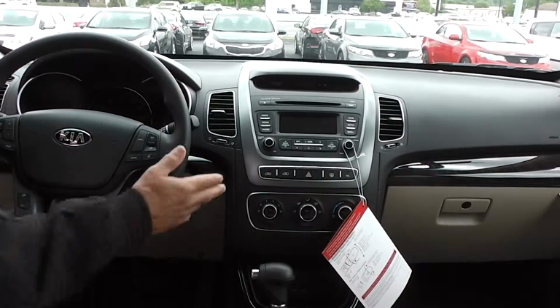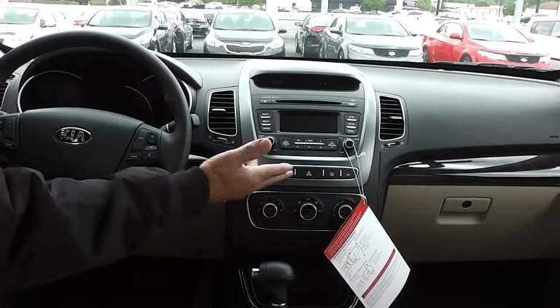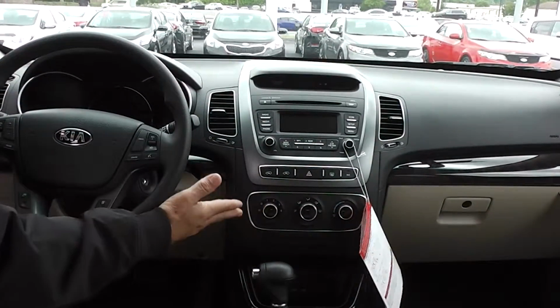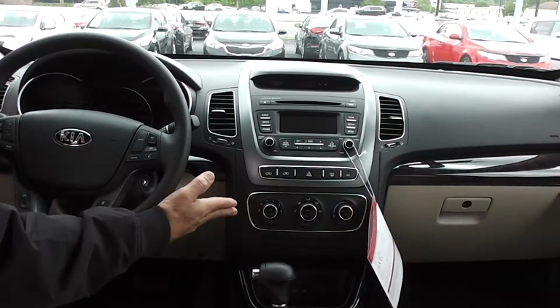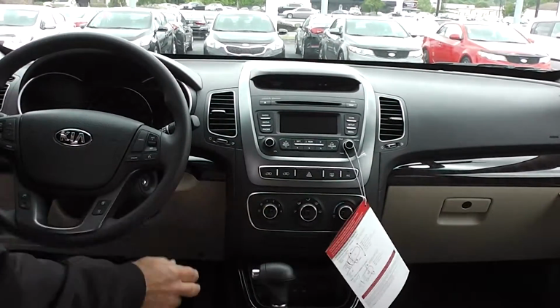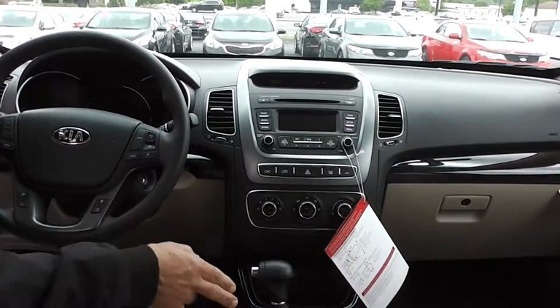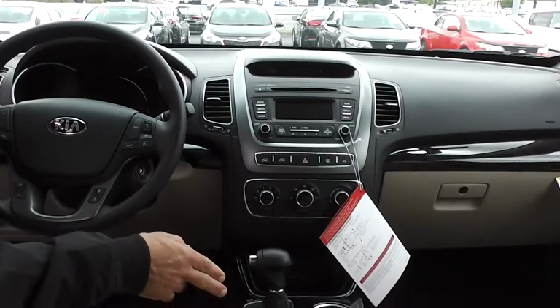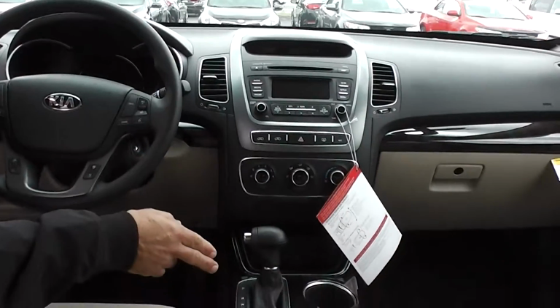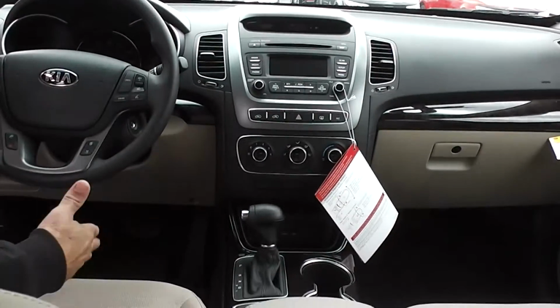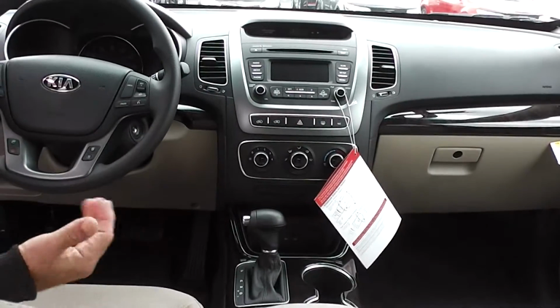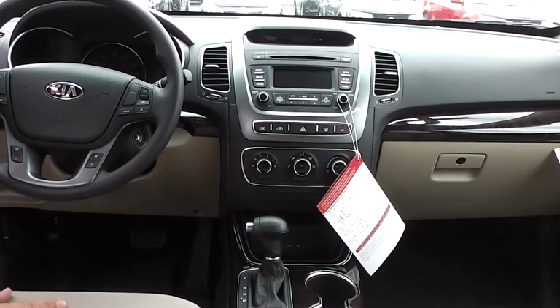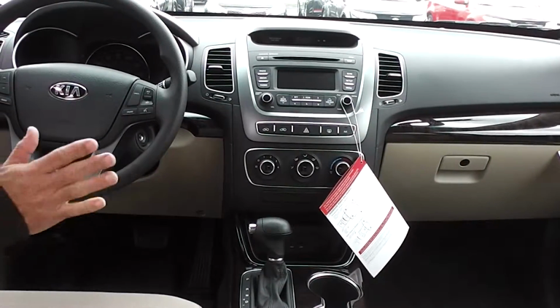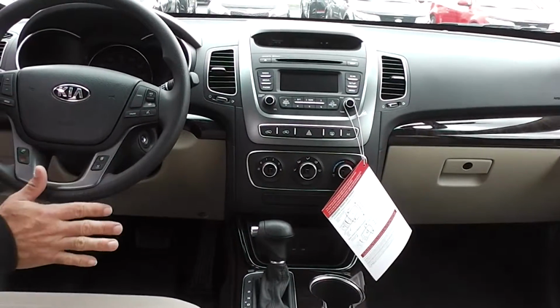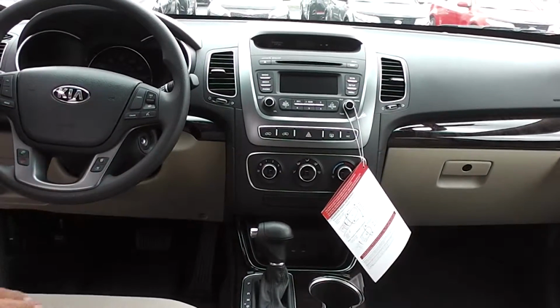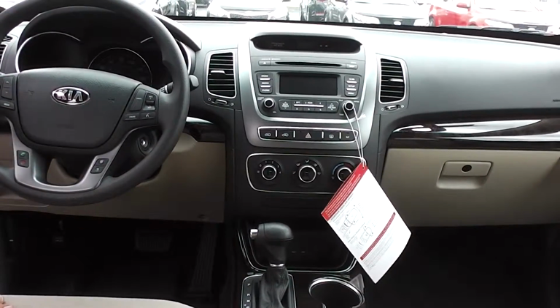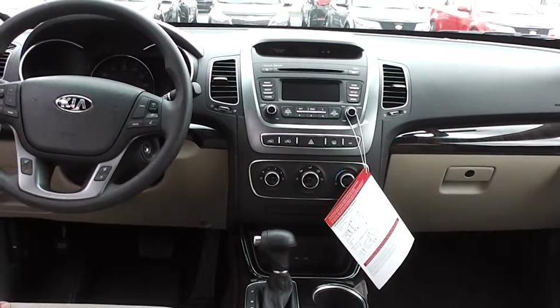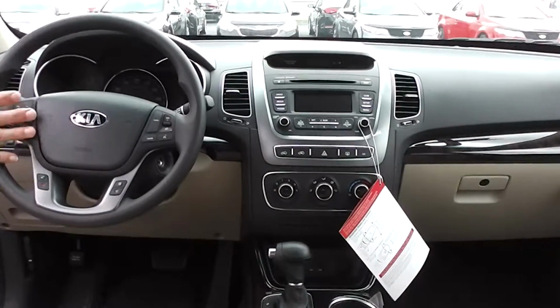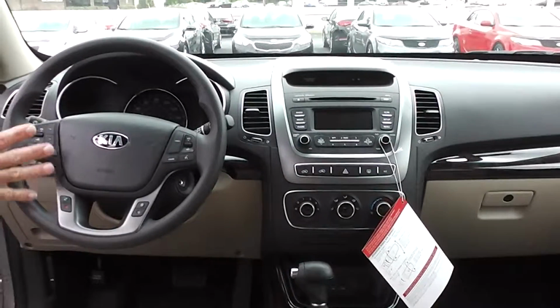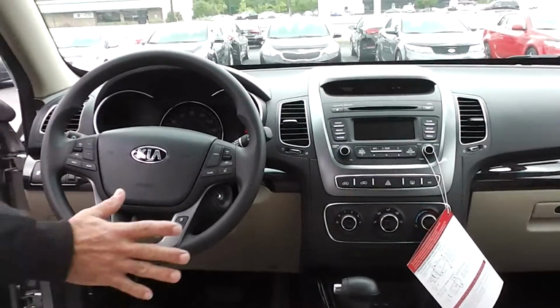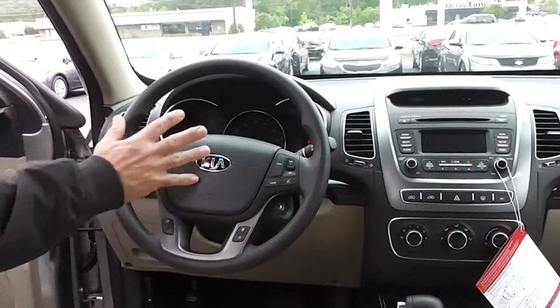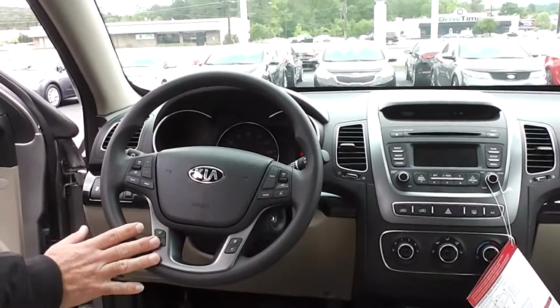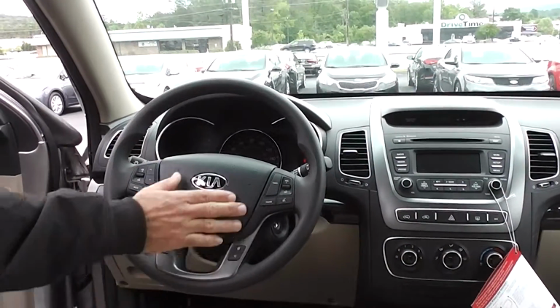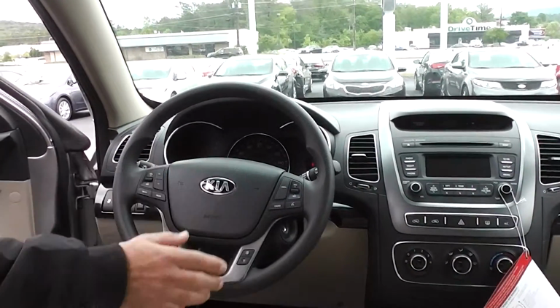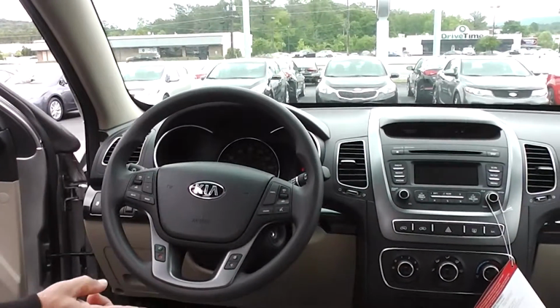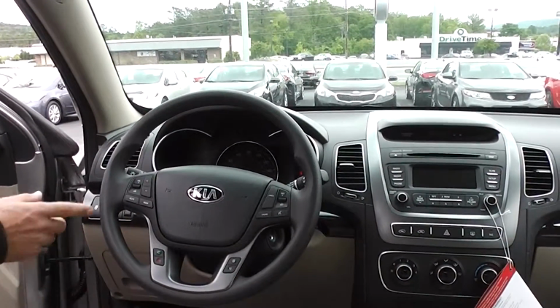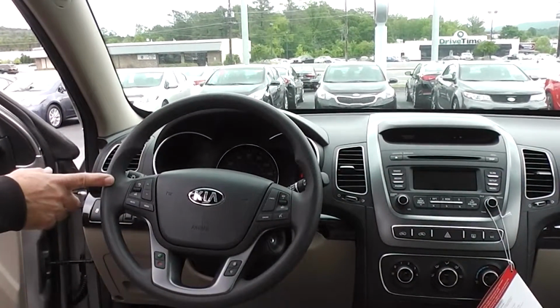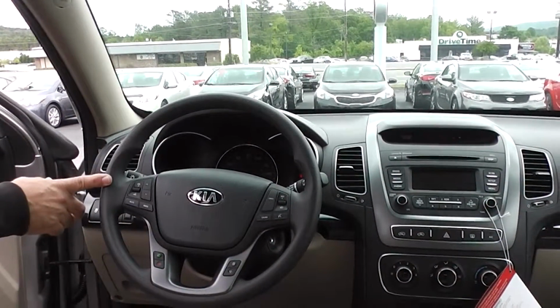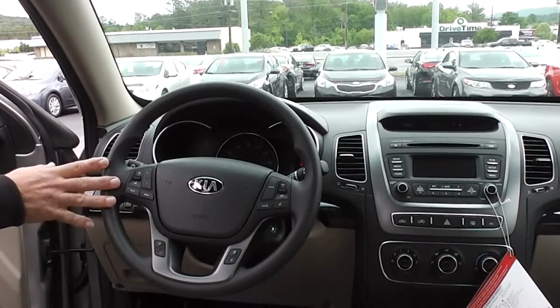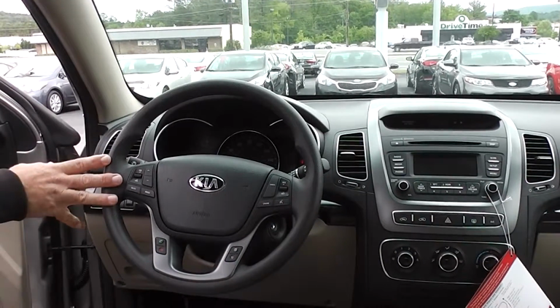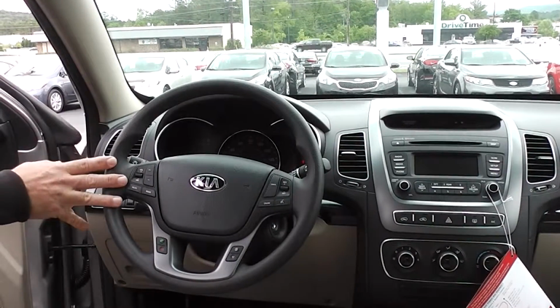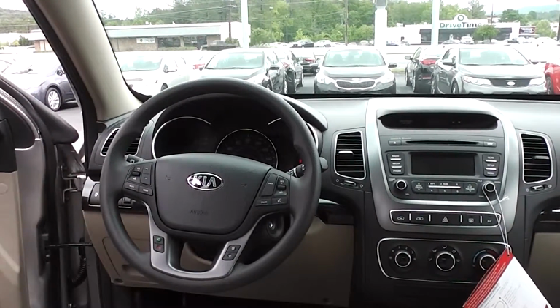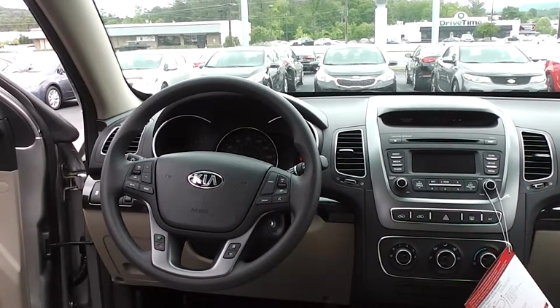You've got your air conditioning and everything here in the center. It's a six-speed automatic transmission, which helps fuel economy and keeps the engine quiet at higher speeds. On your steering wheel you've got all the controls you're going to need — cruise control, Bluetooth, stereo and radio controls right in the wheel.